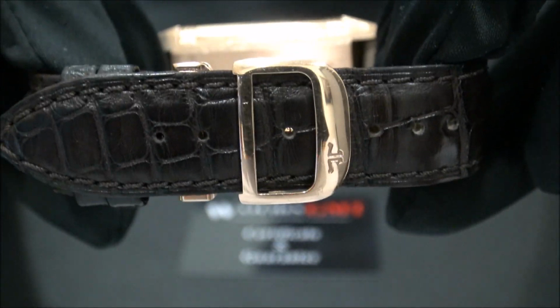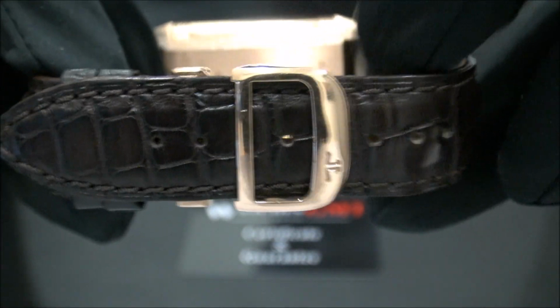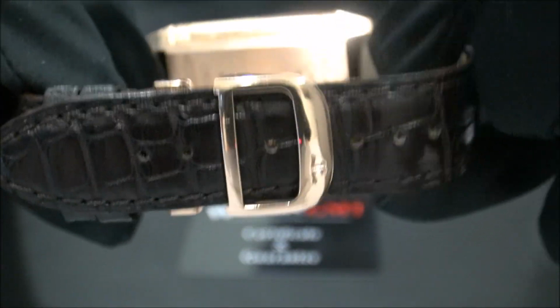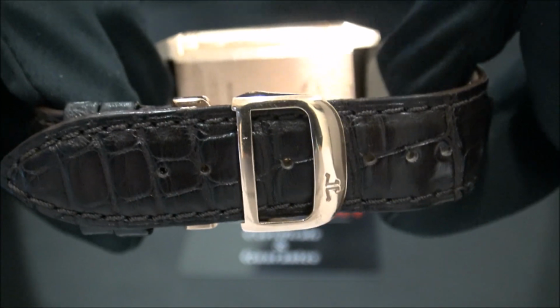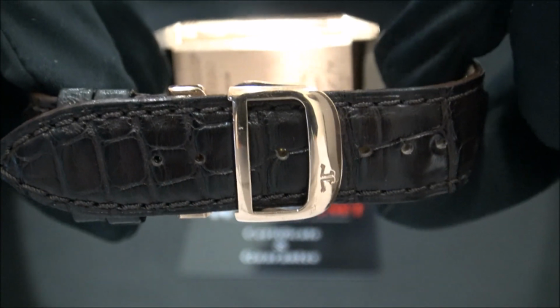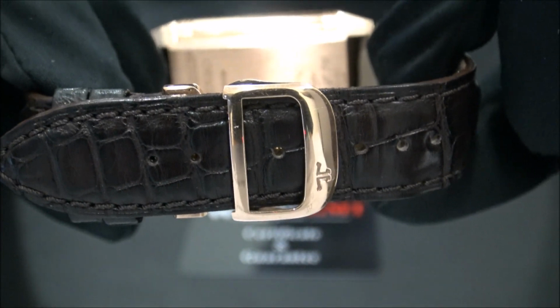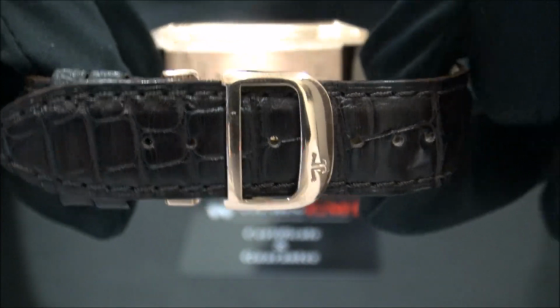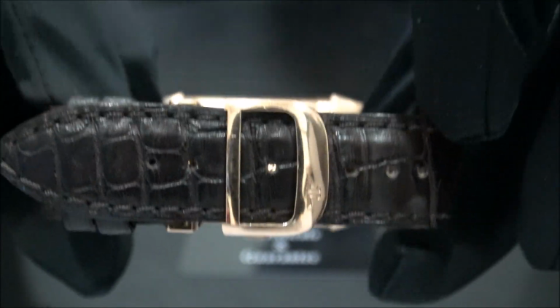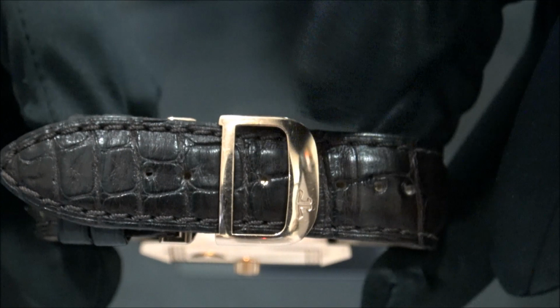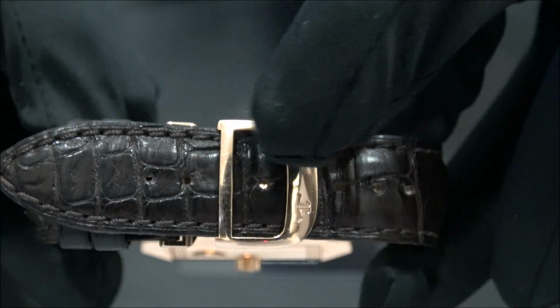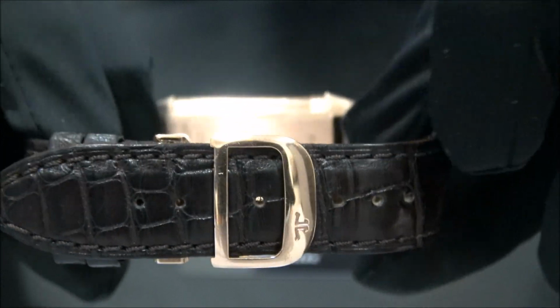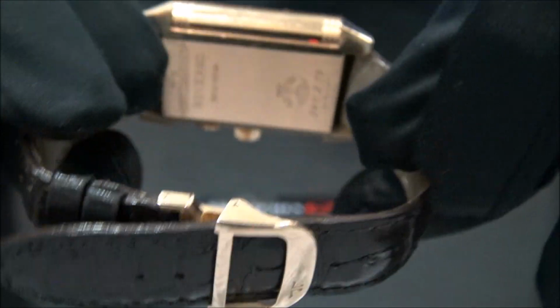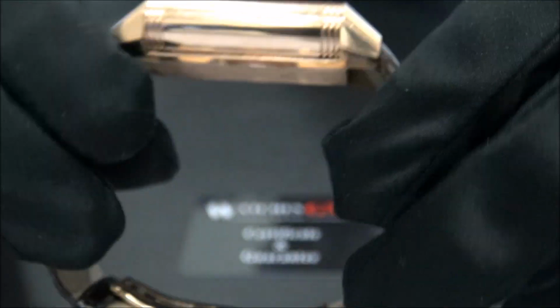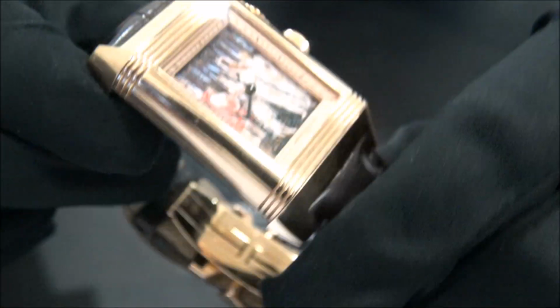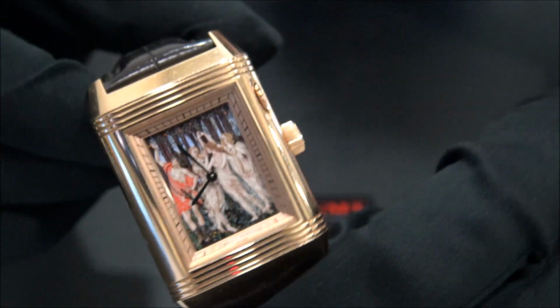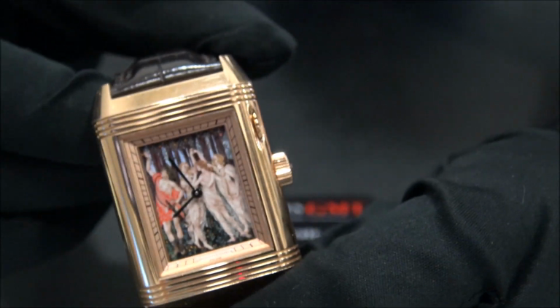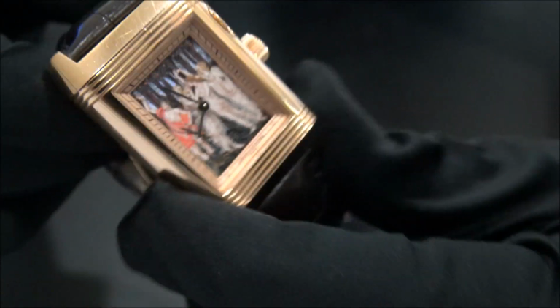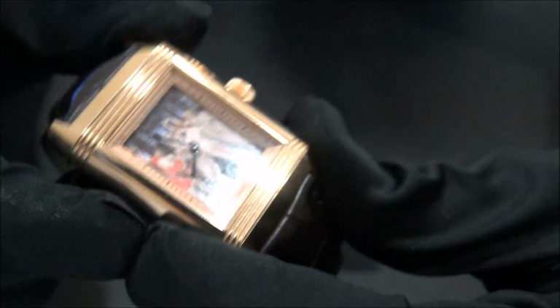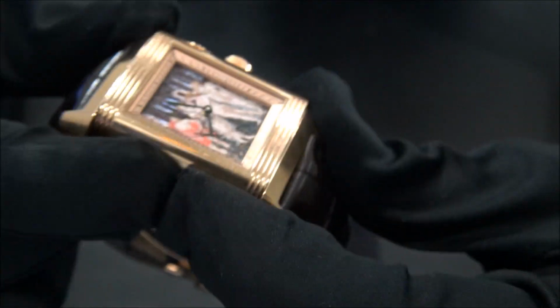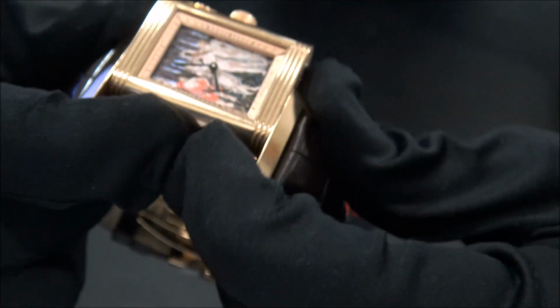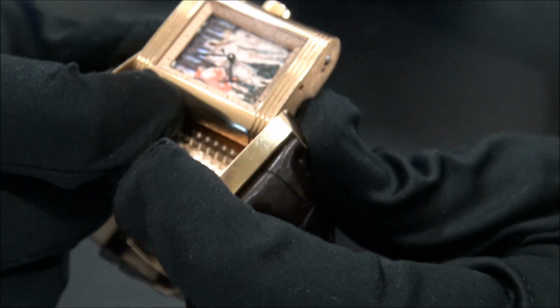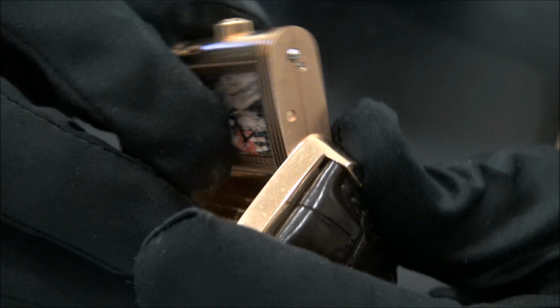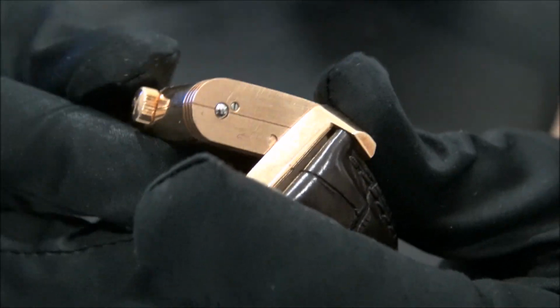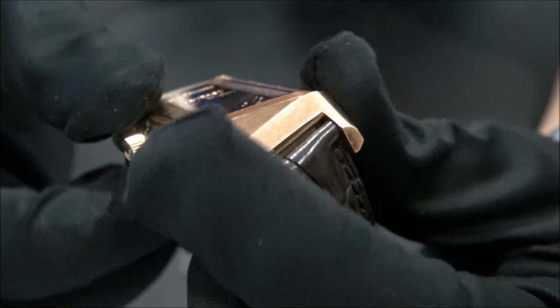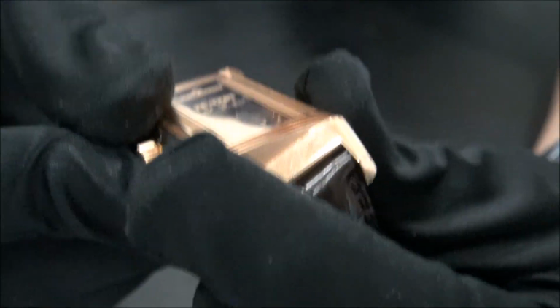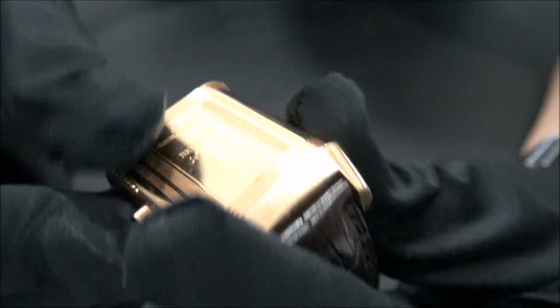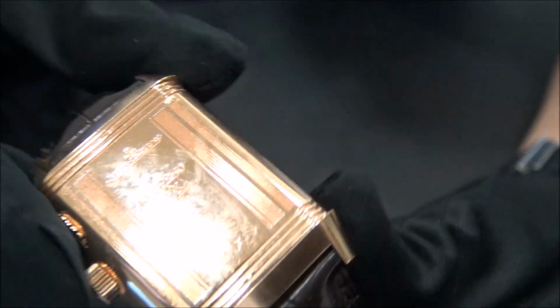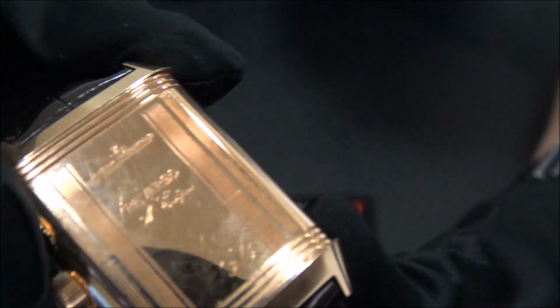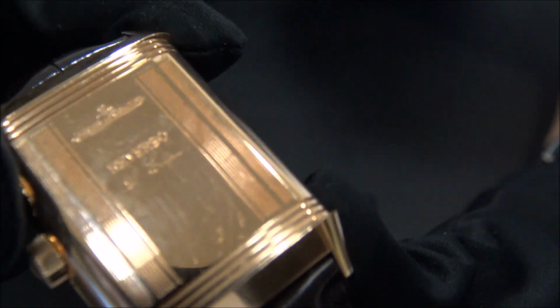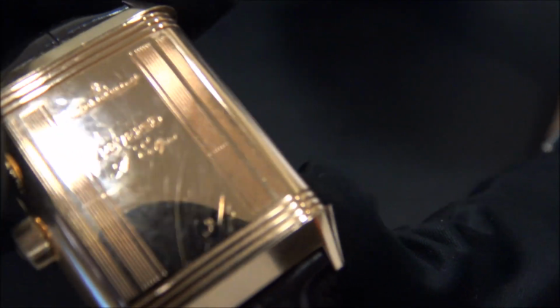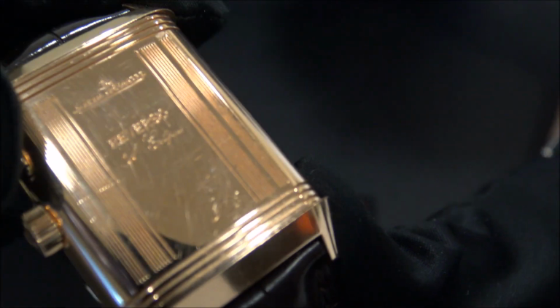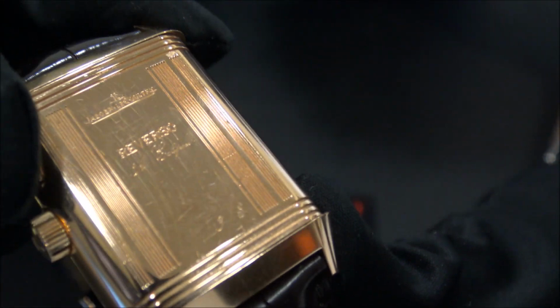It comes with a crocodile strap and rose gold buckle. You can see on the back side the number of the limited edition.